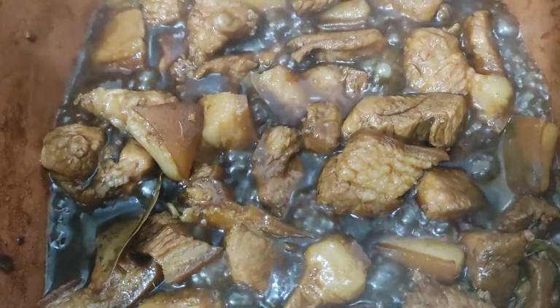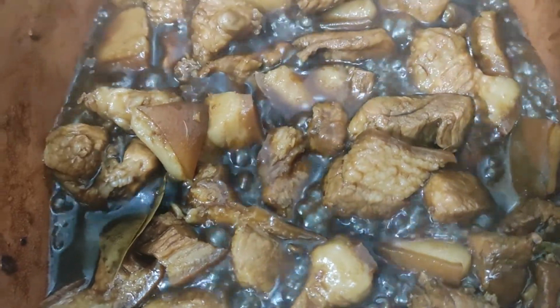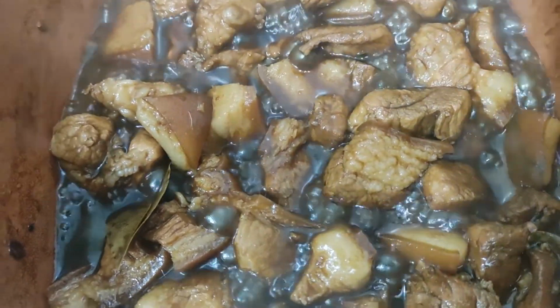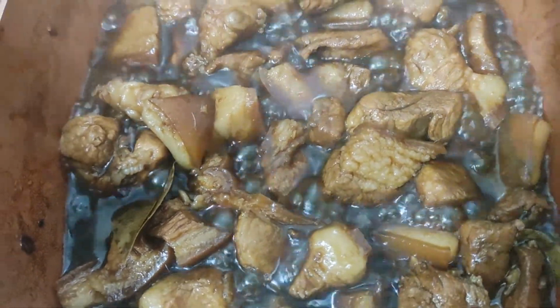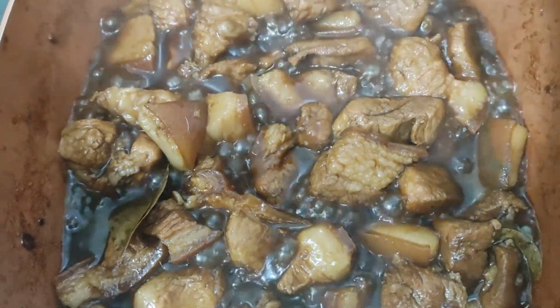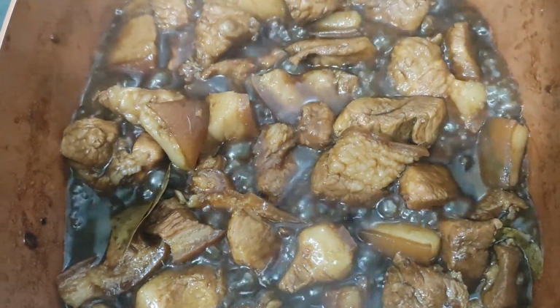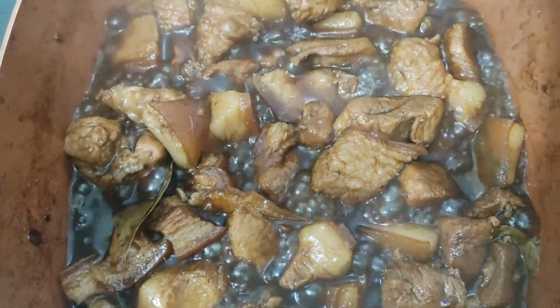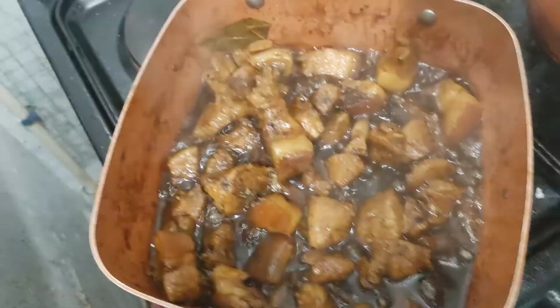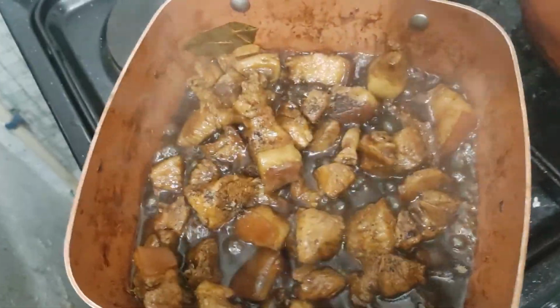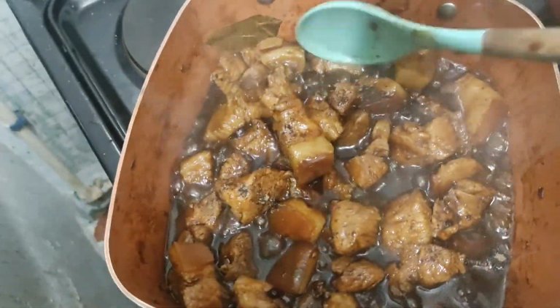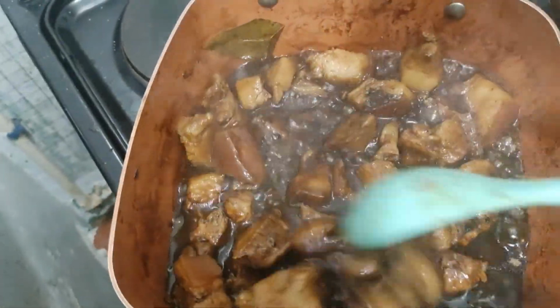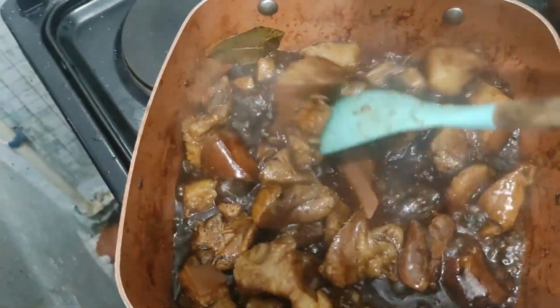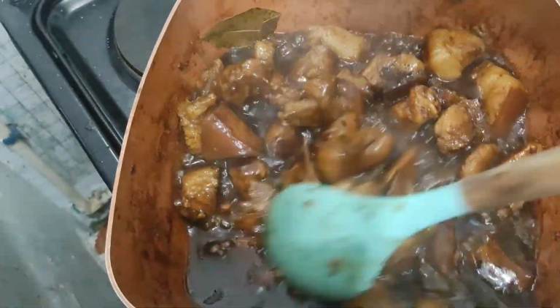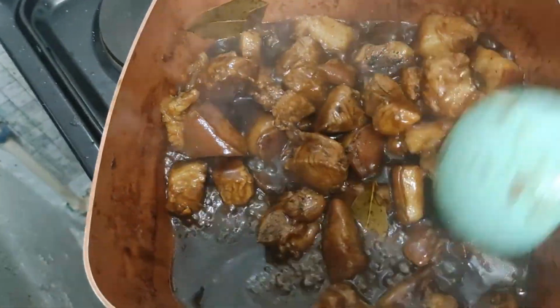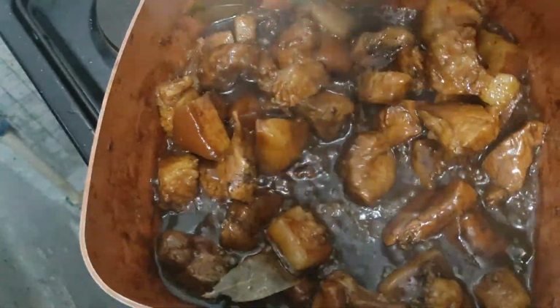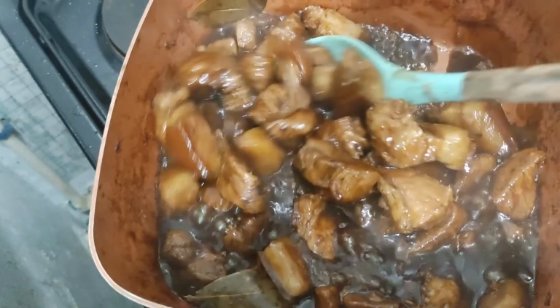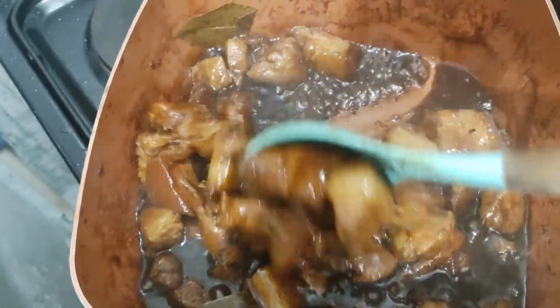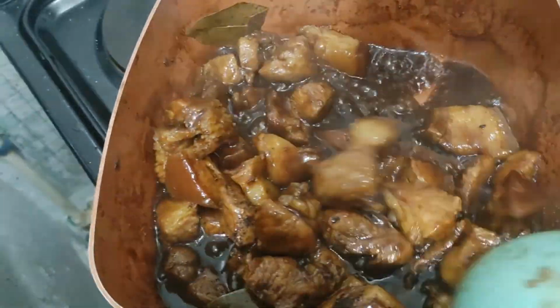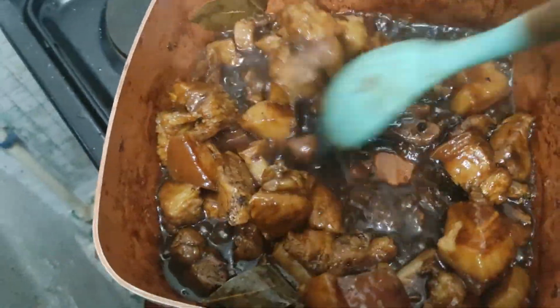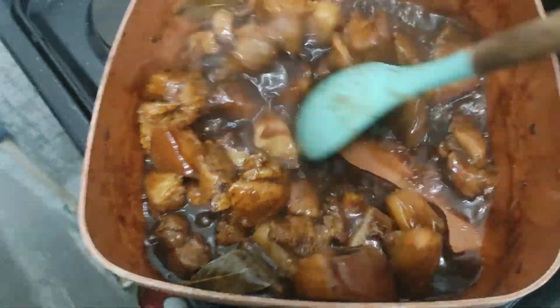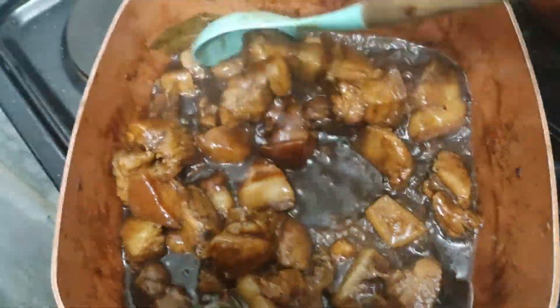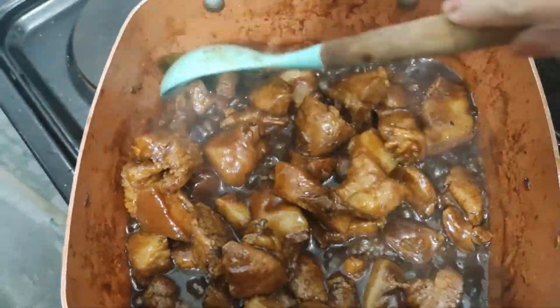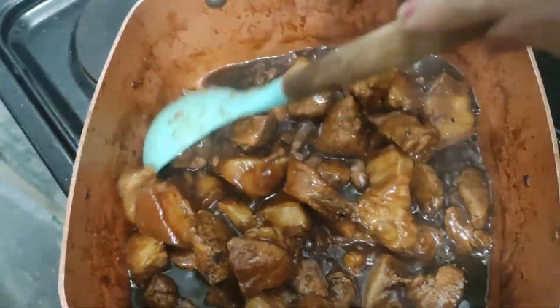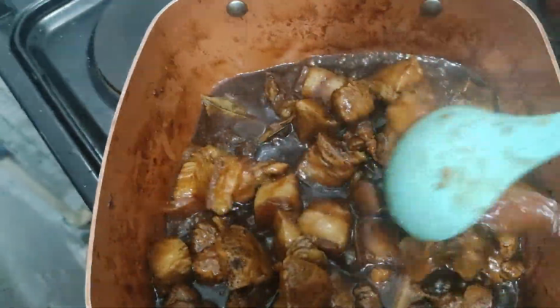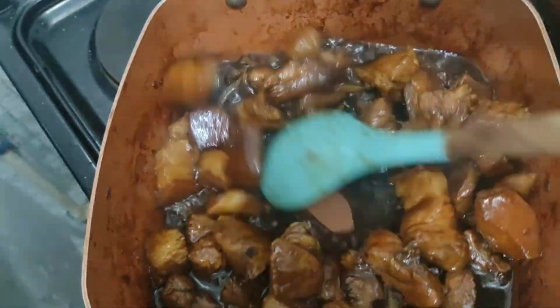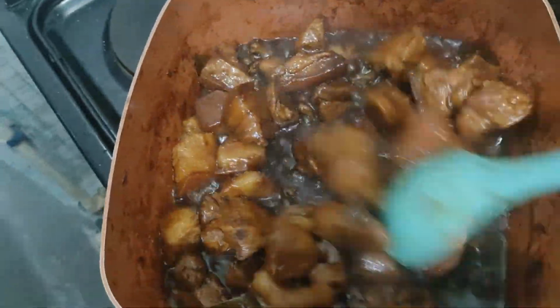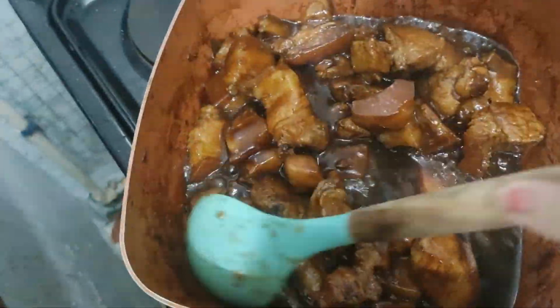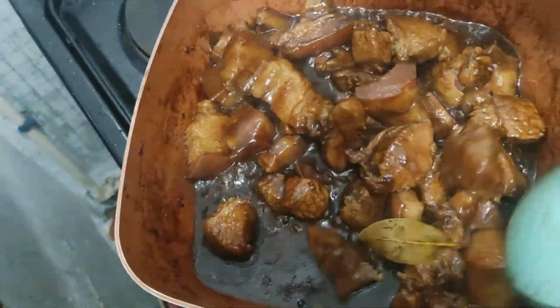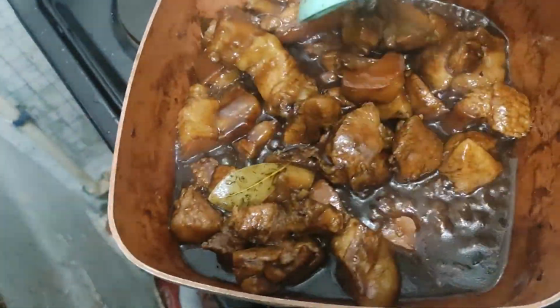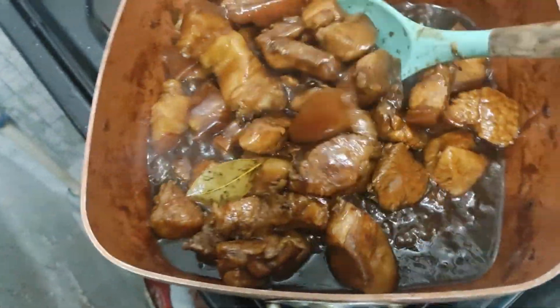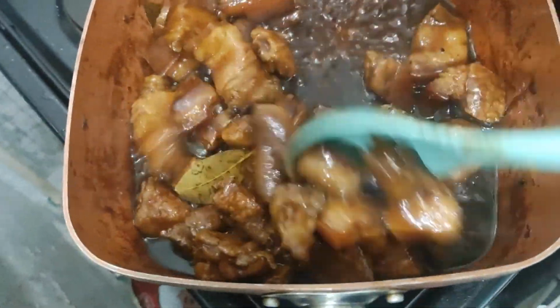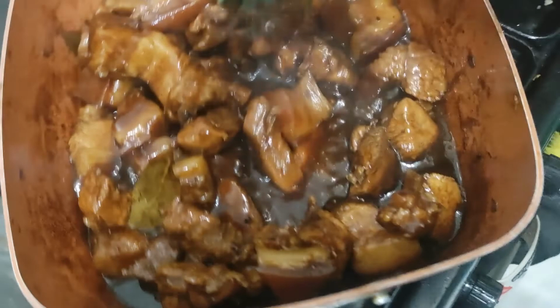Kung gusto nyo naman na tuyong-tuyo po, pakuloan nyo pa ng medyo matagal. Depende sa inyo kung gusto nyo ng may sauce ng konti or mantika na lang talaga.